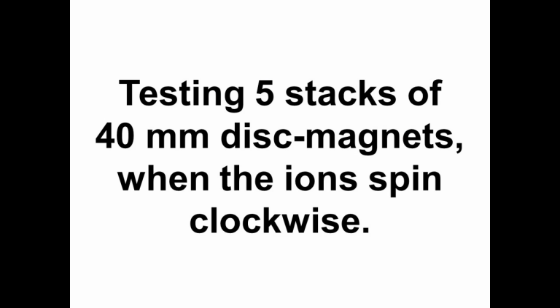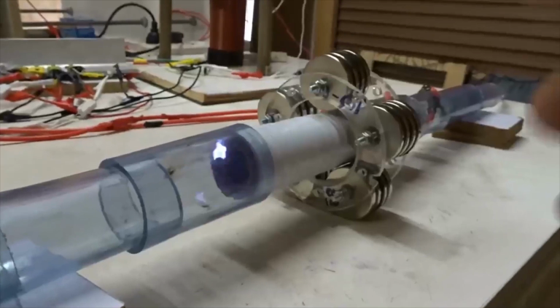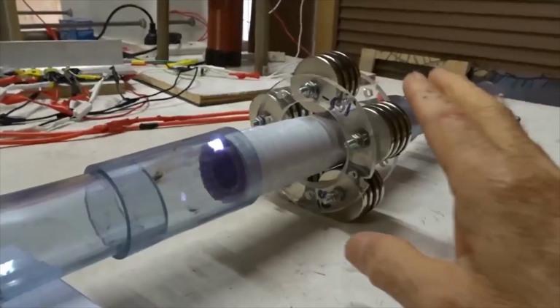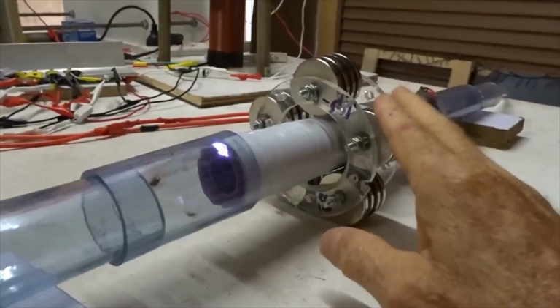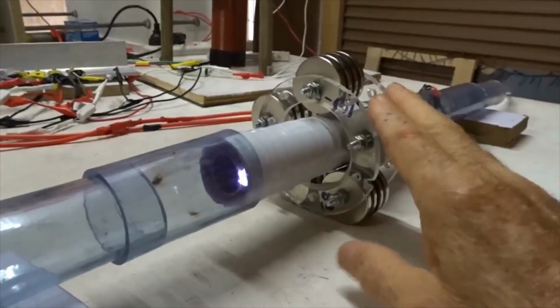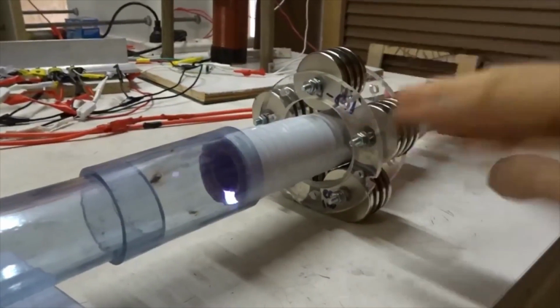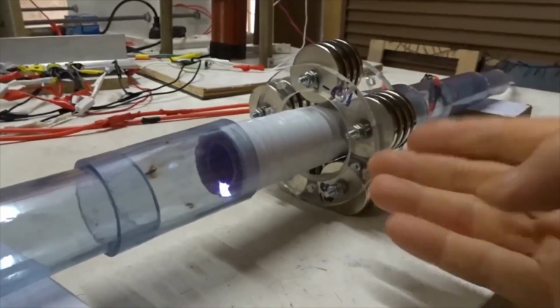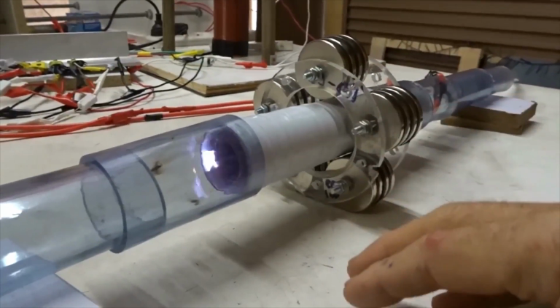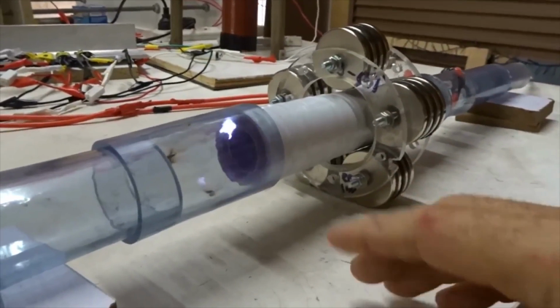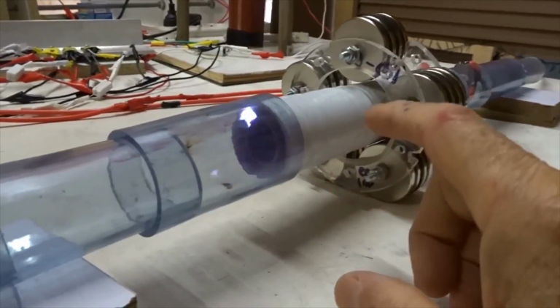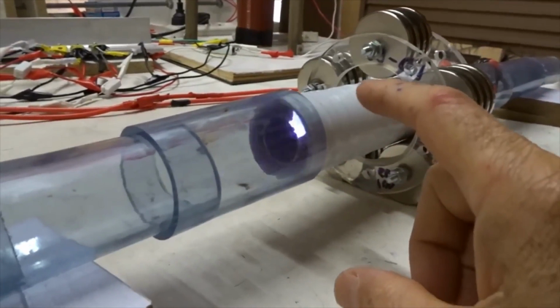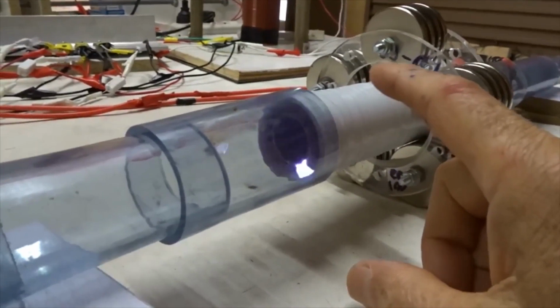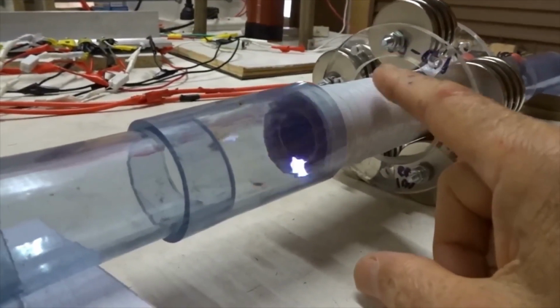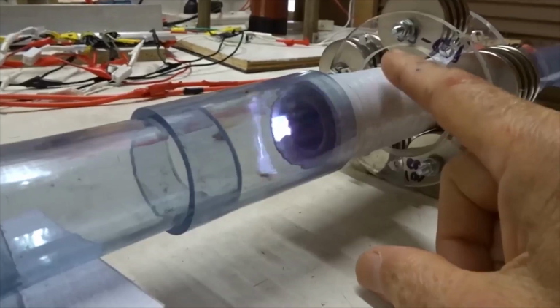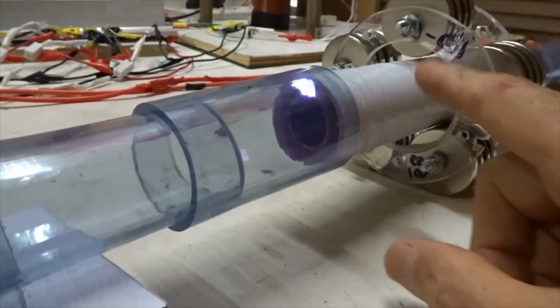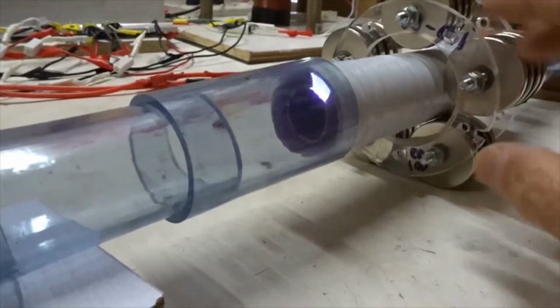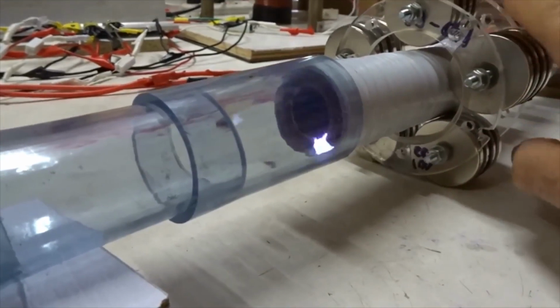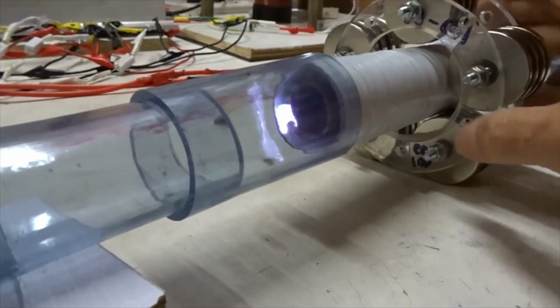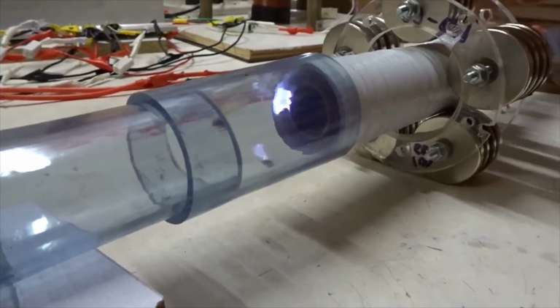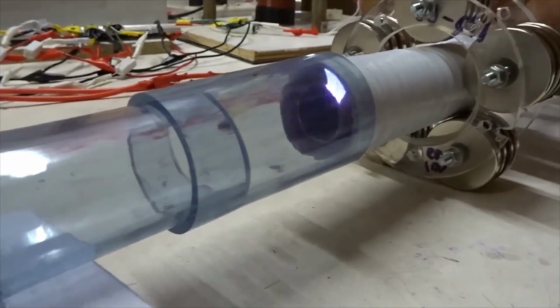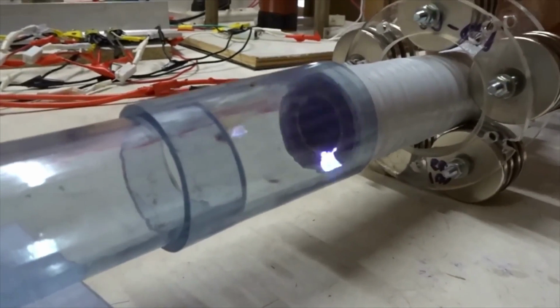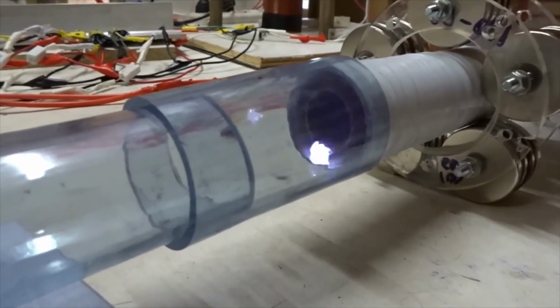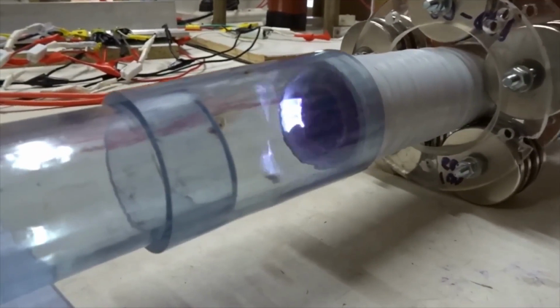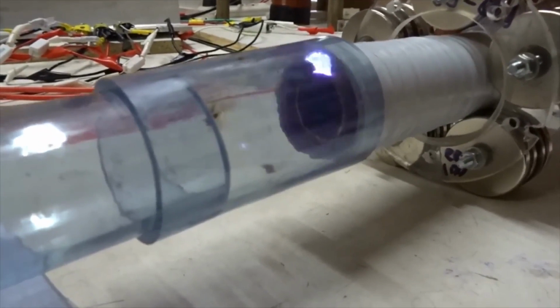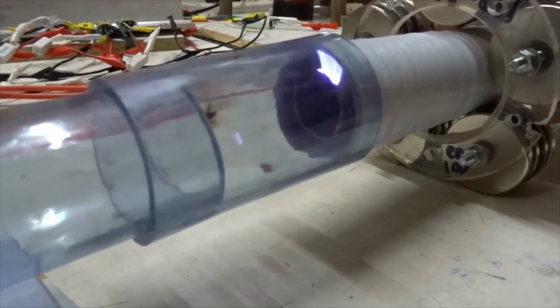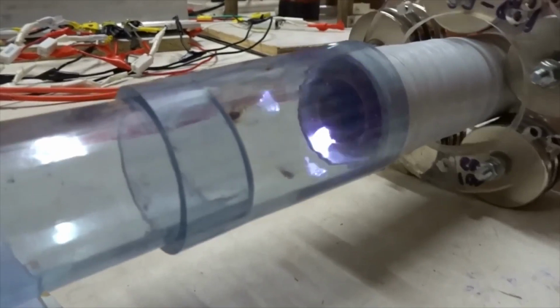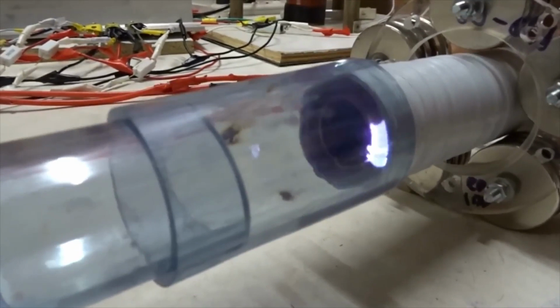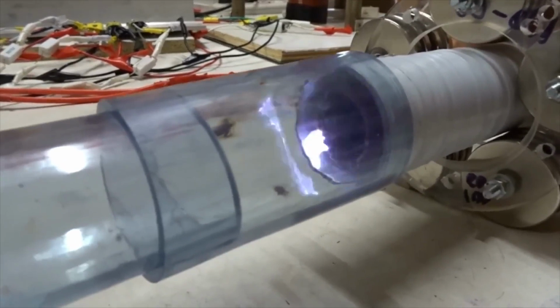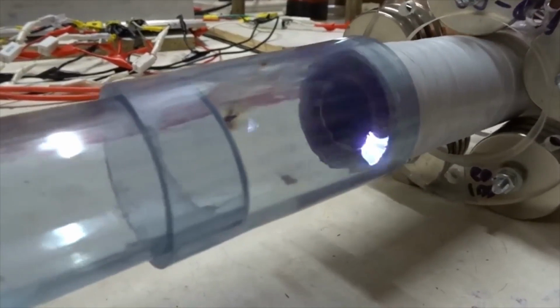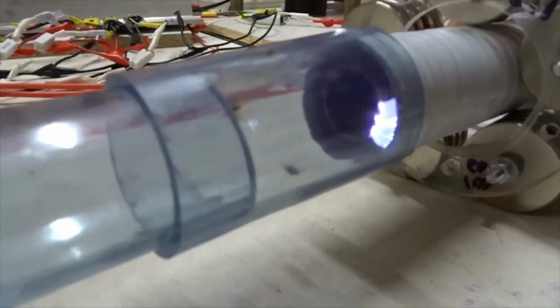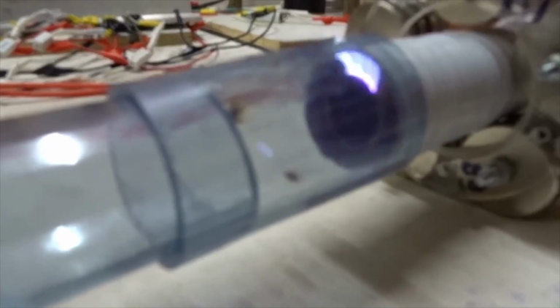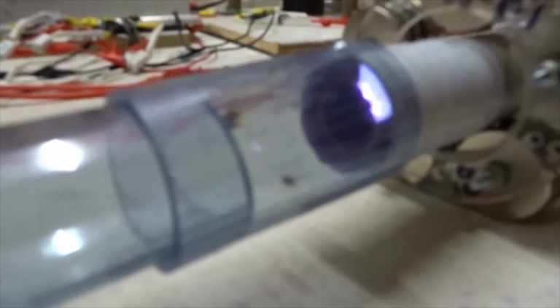Now if we flip those magnets in the opposite direction, we still see slow spin, but in a clockwise sense when they're far from the front. If we move them forward a bit, it spins faster clockwise.